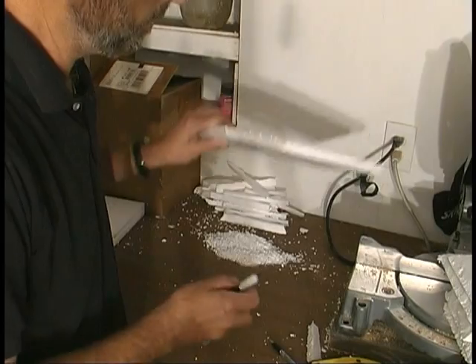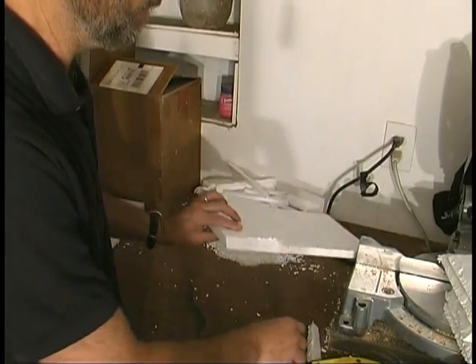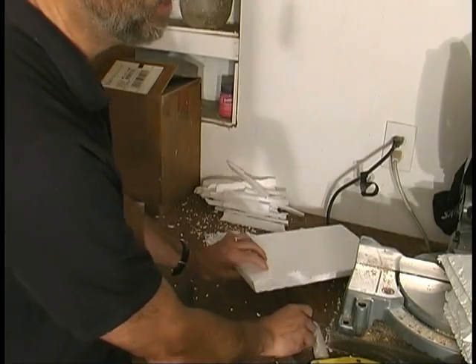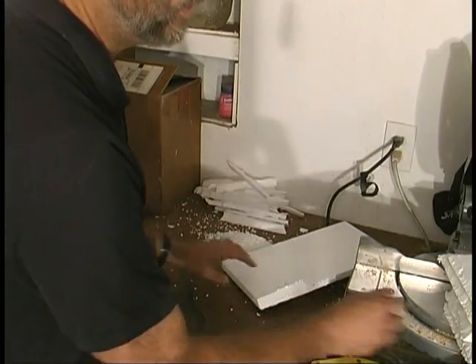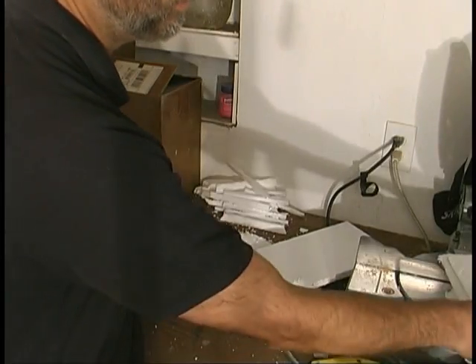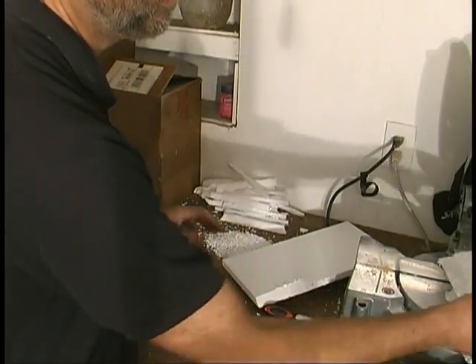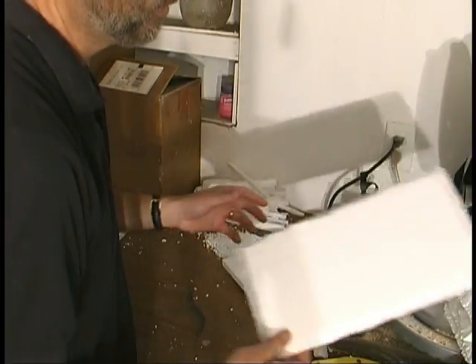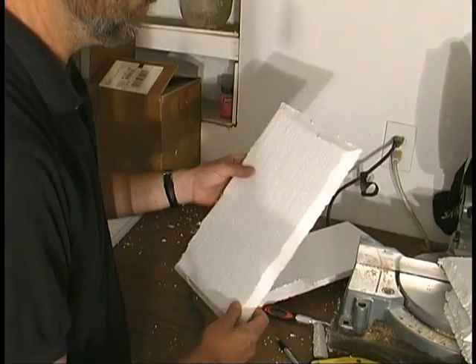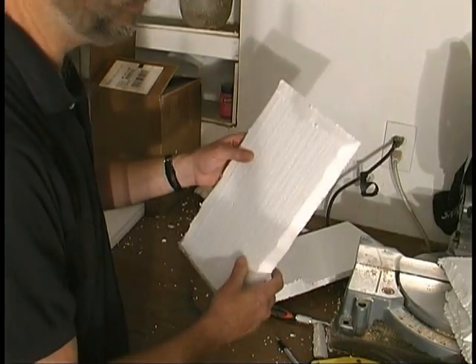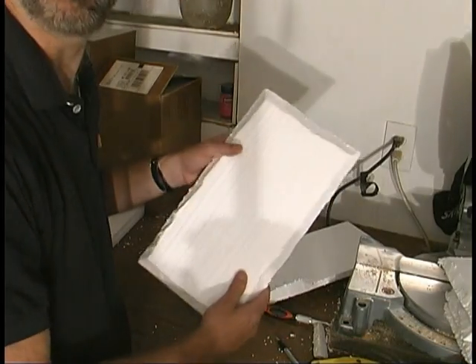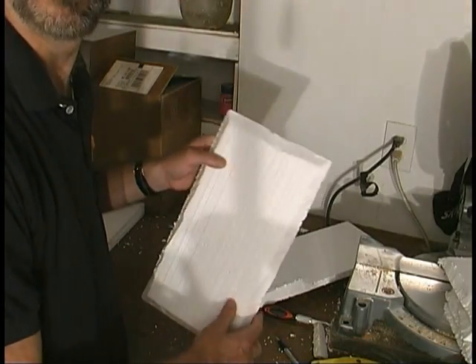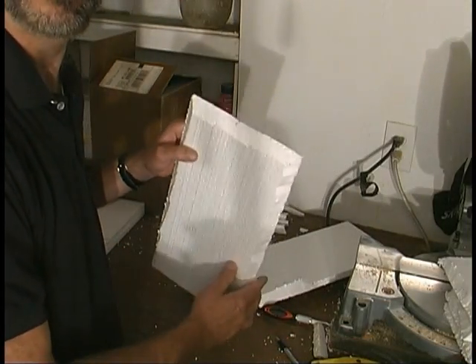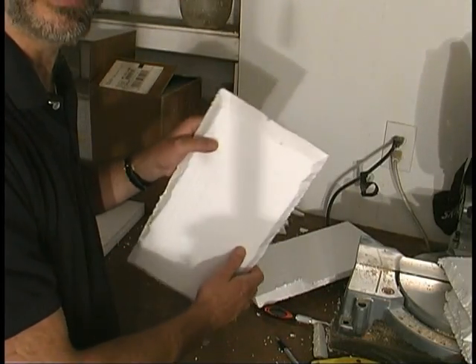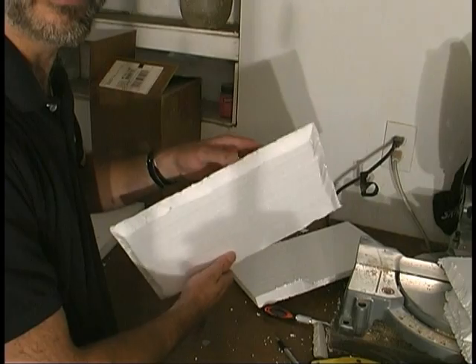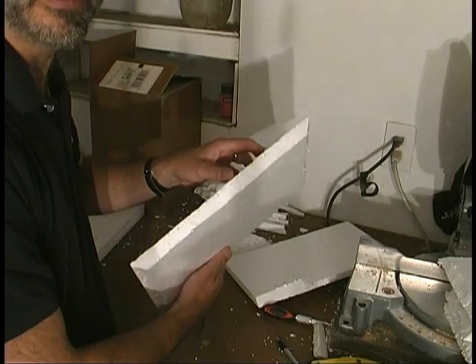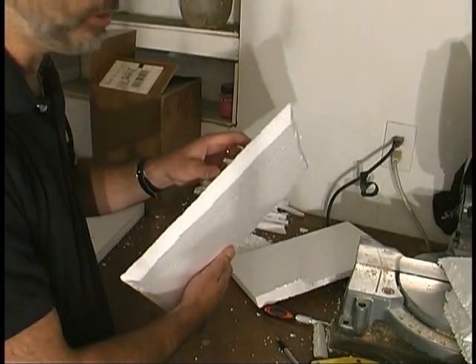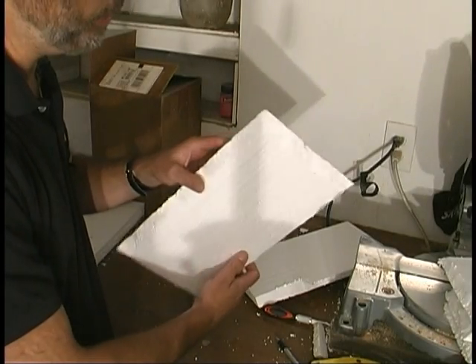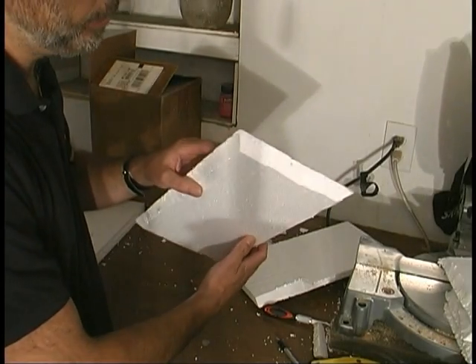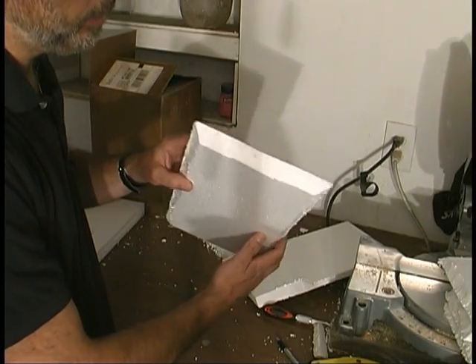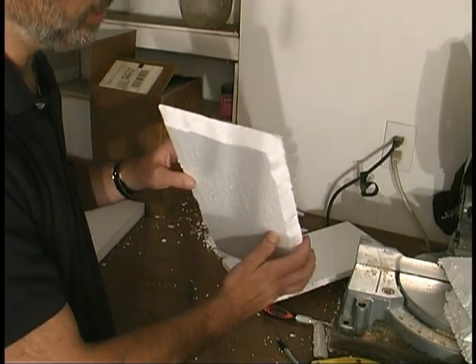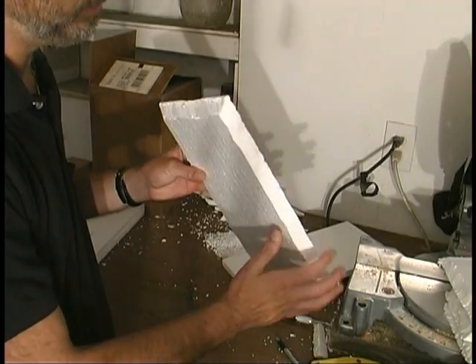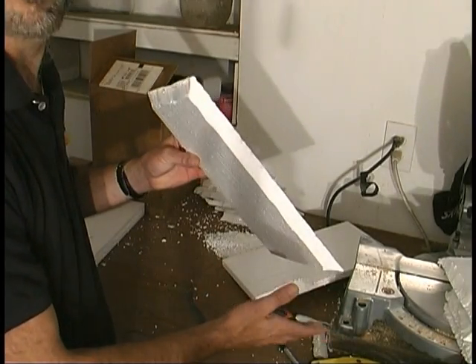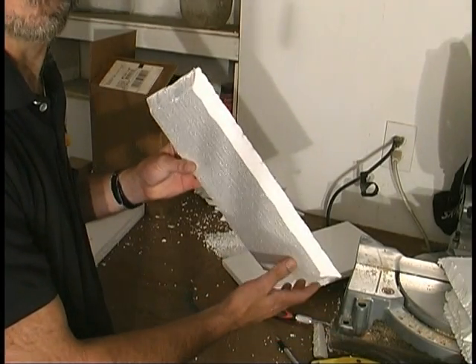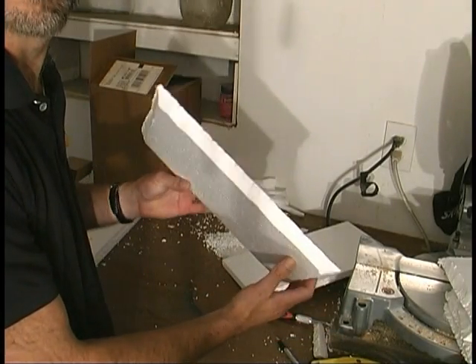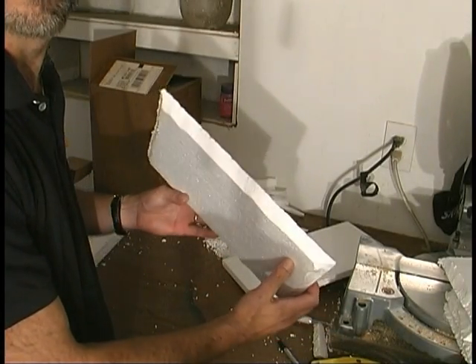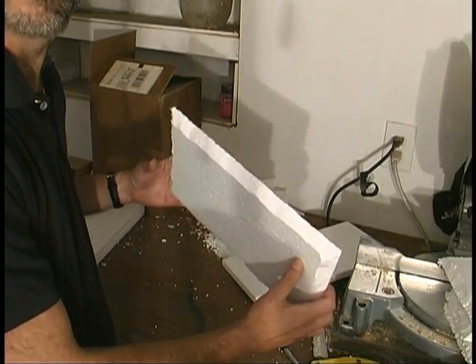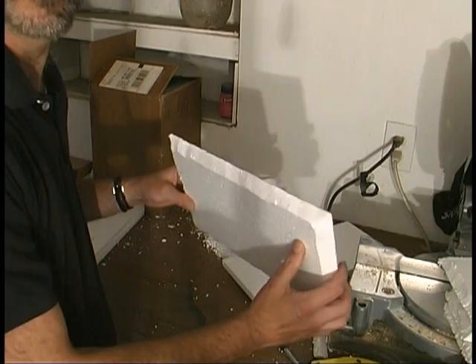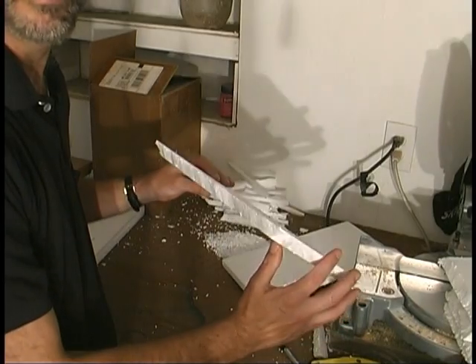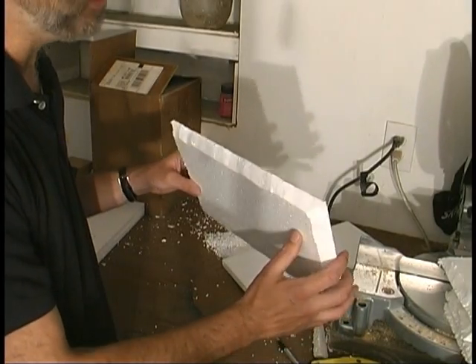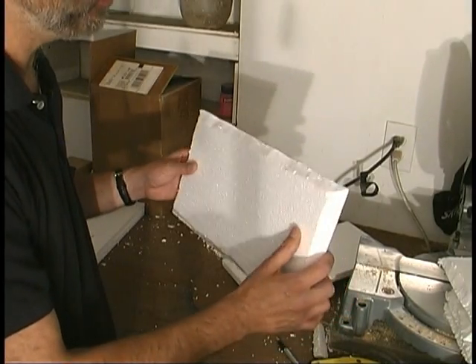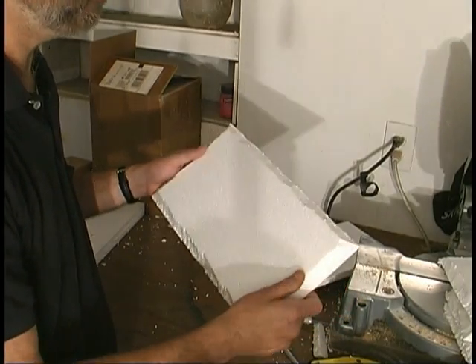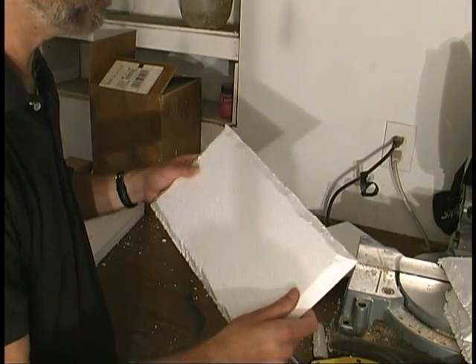Here is a finished one so you can see the edges going all around the whole thing, to give the illusion of being a brick.